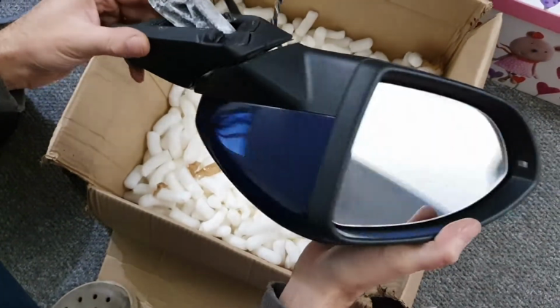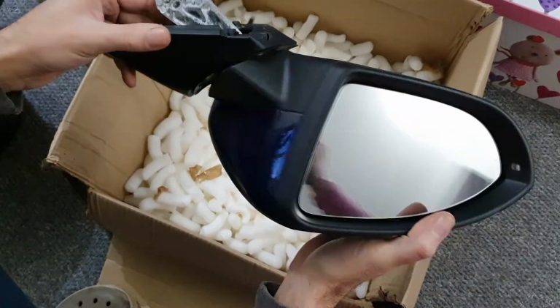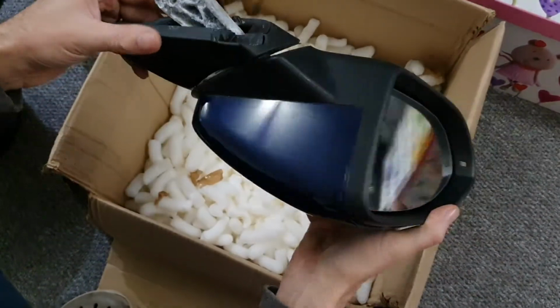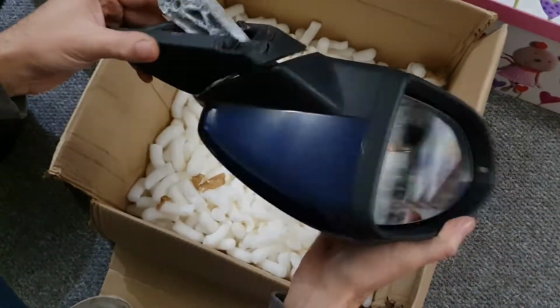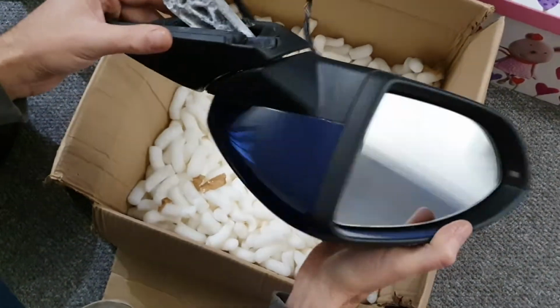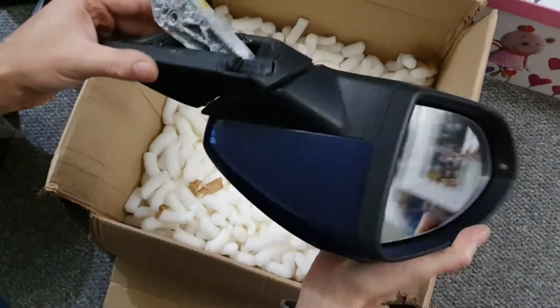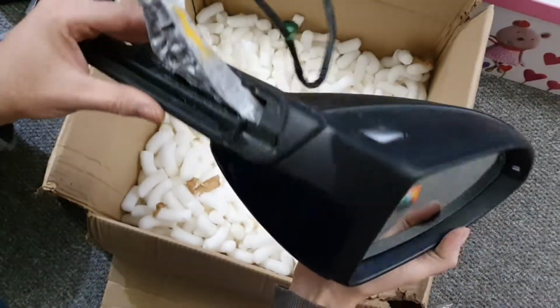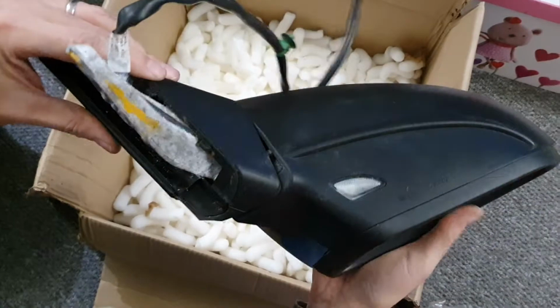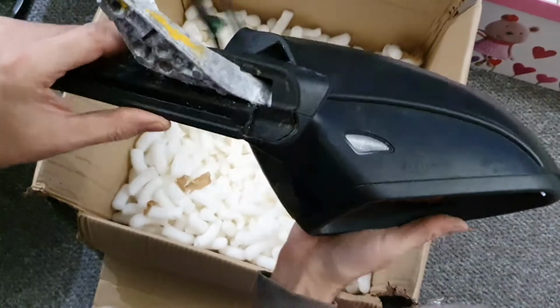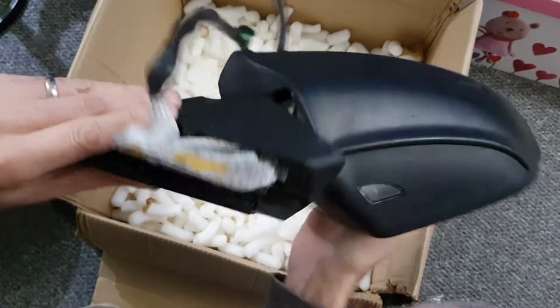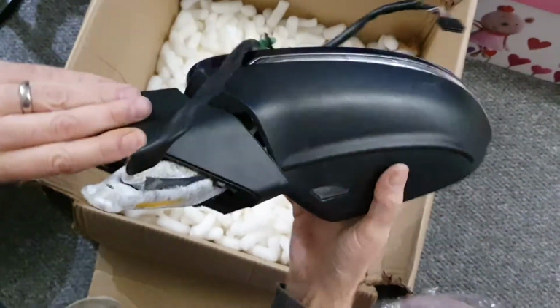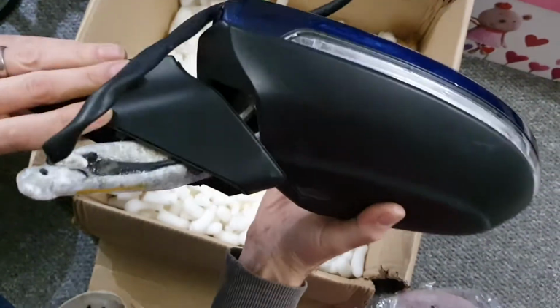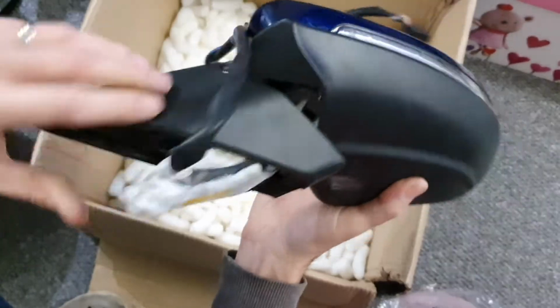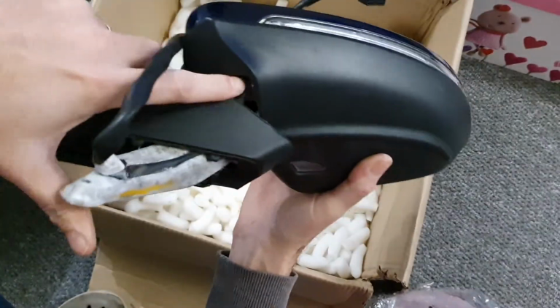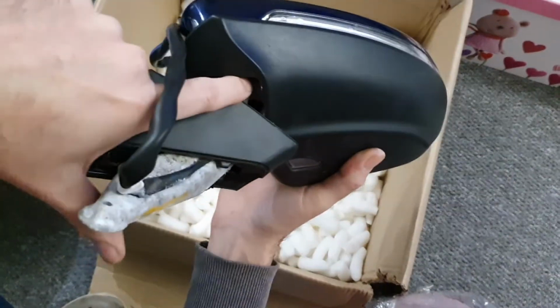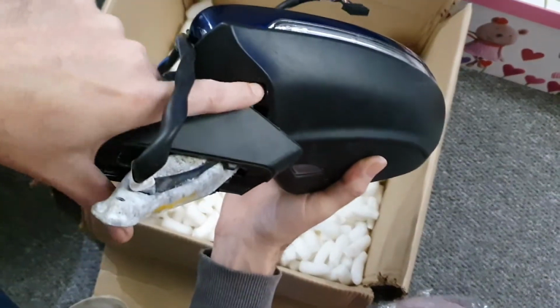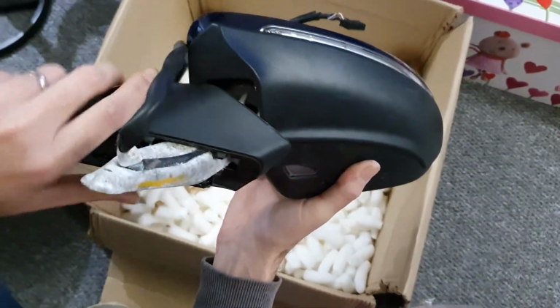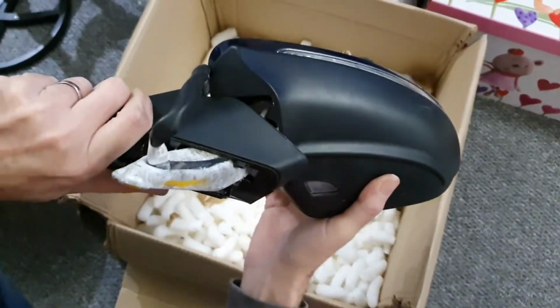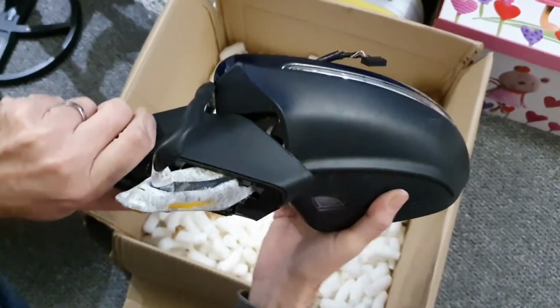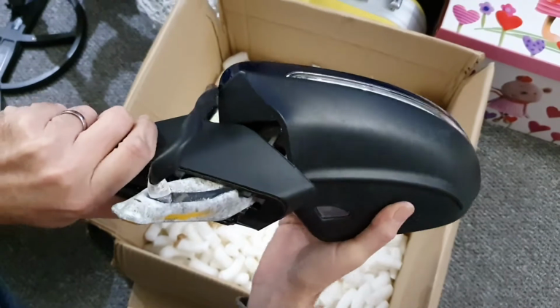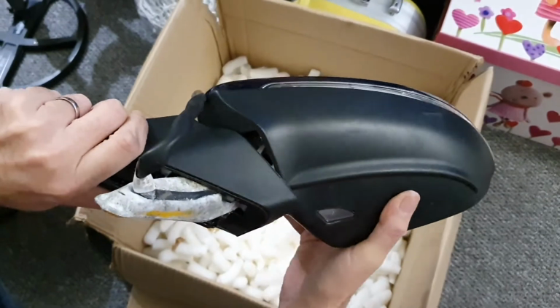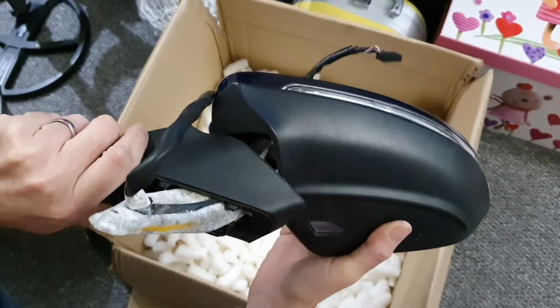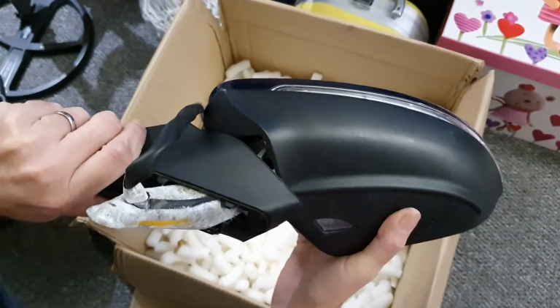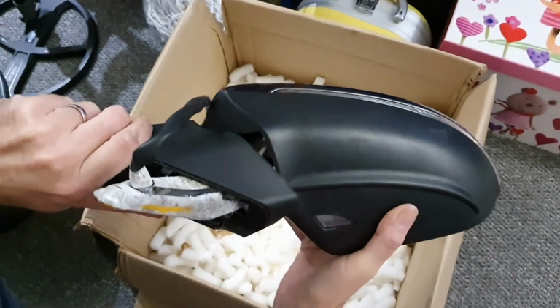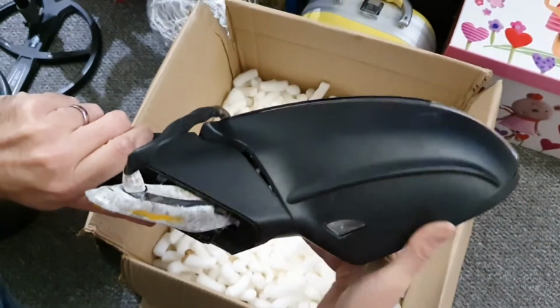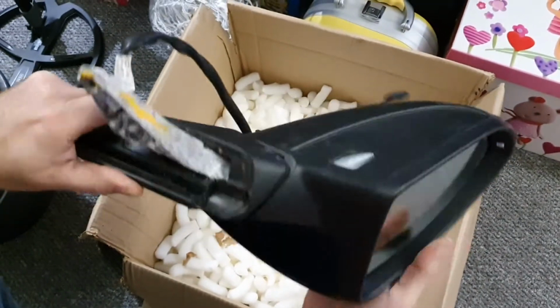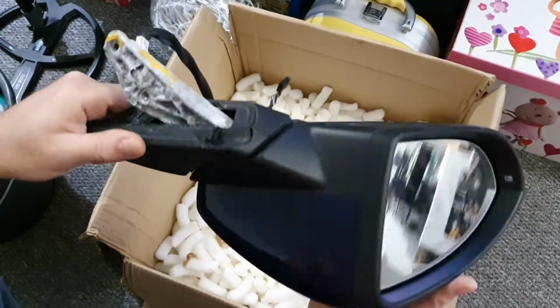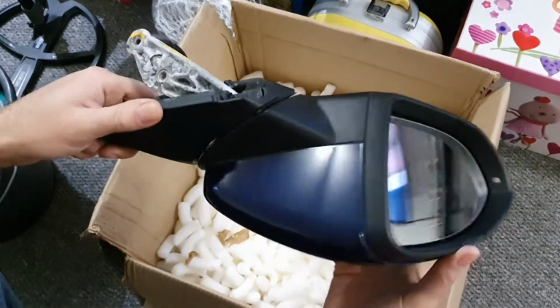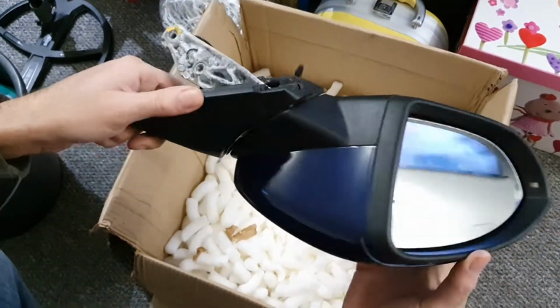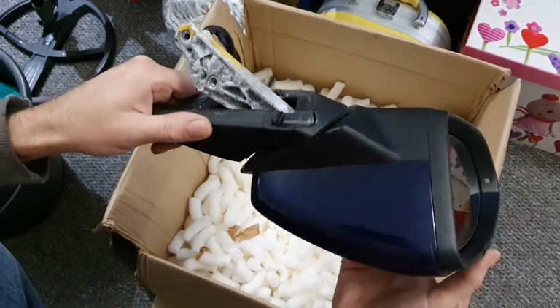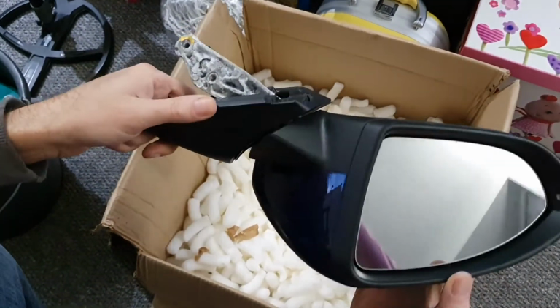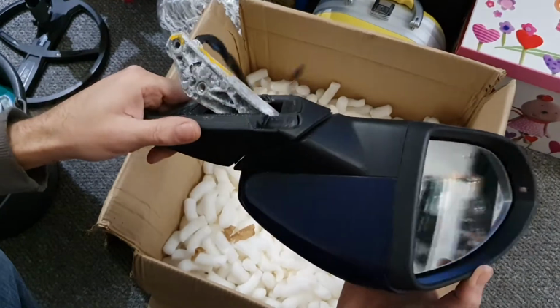If they never move like this, I'm concerned that the mechanism inside here is broken — the same as the one I've got on my car. So I don't think this is any good, mate.